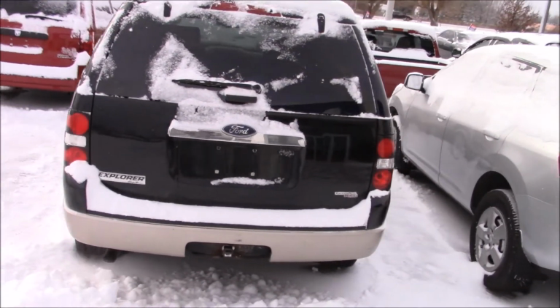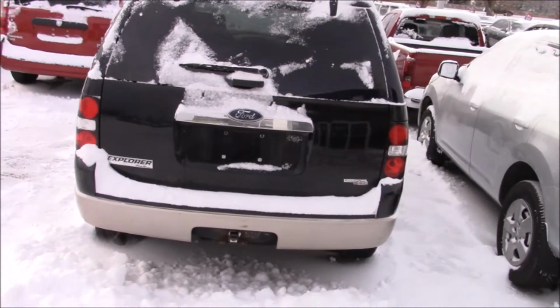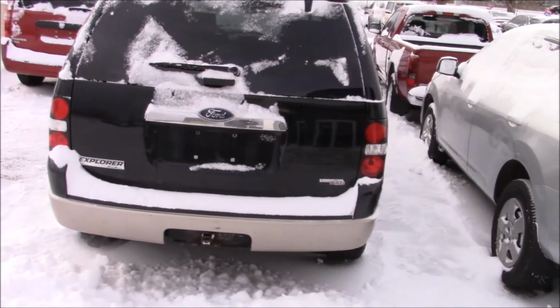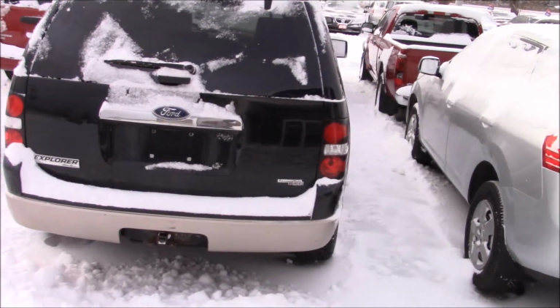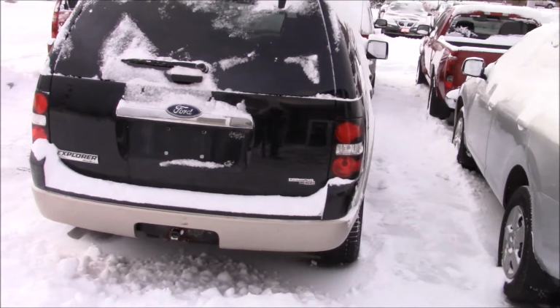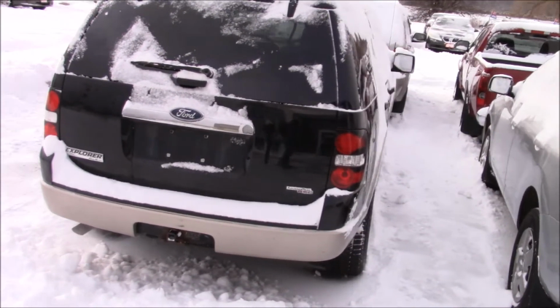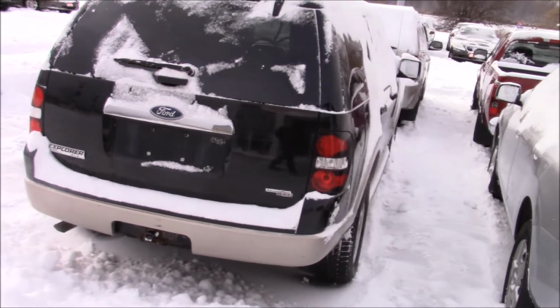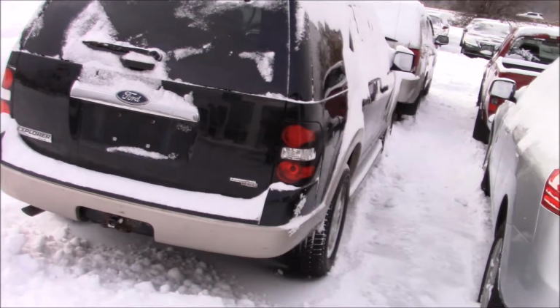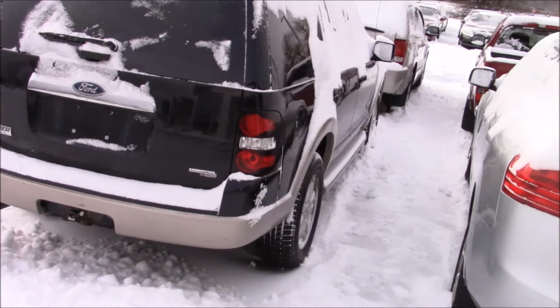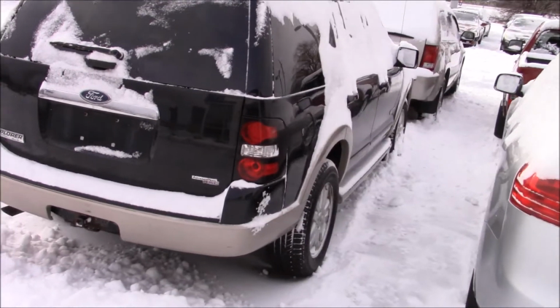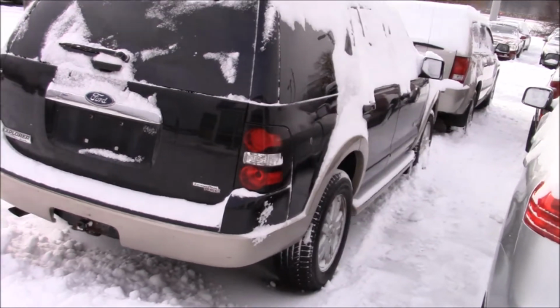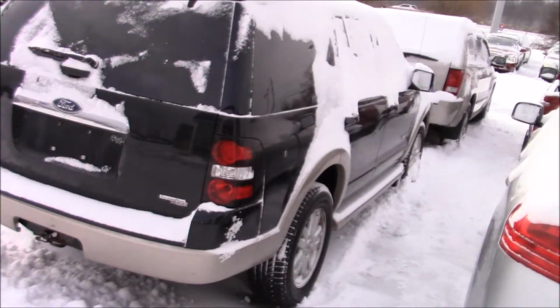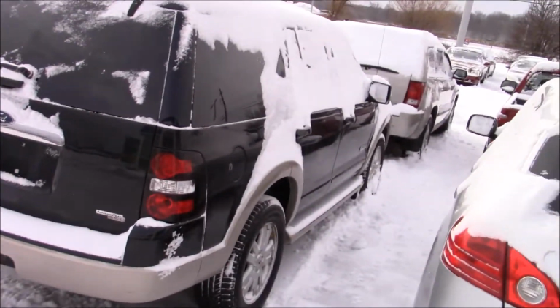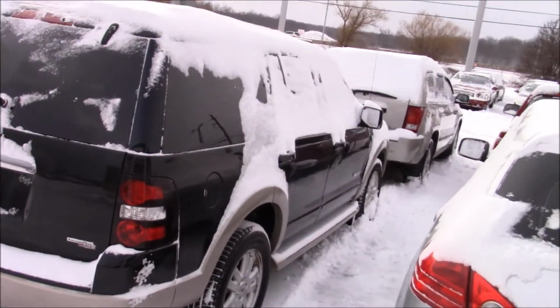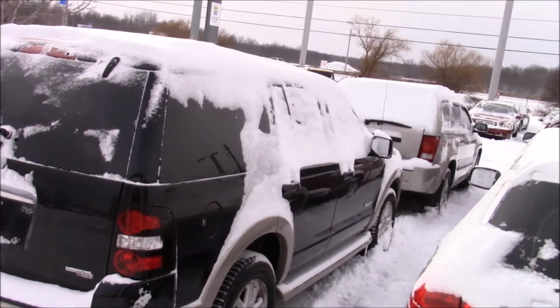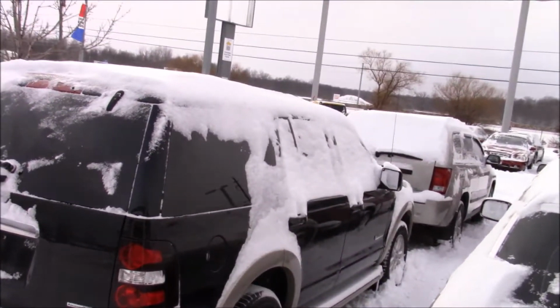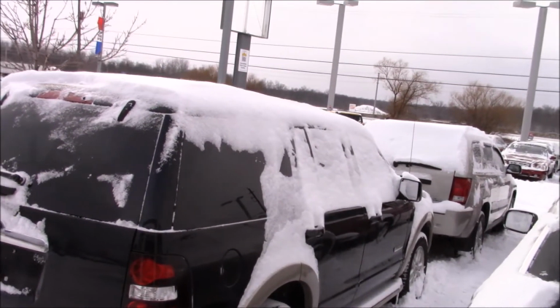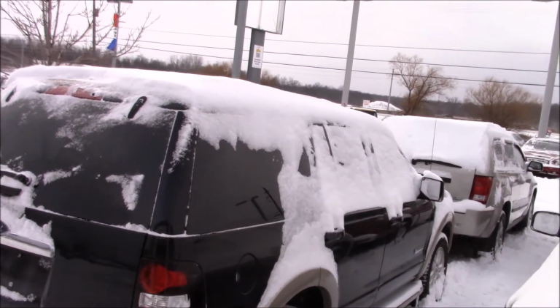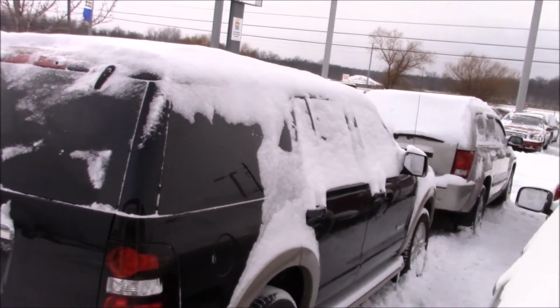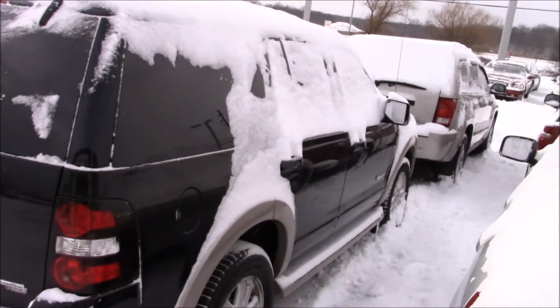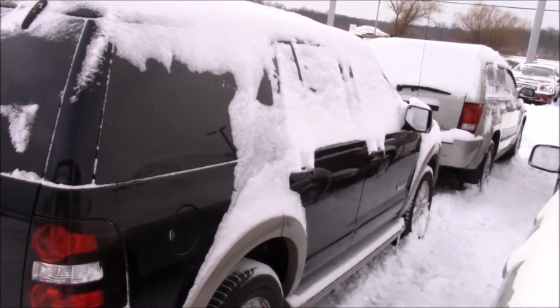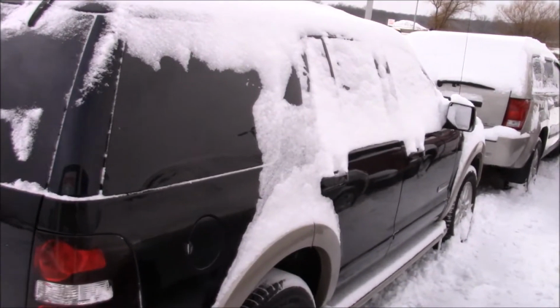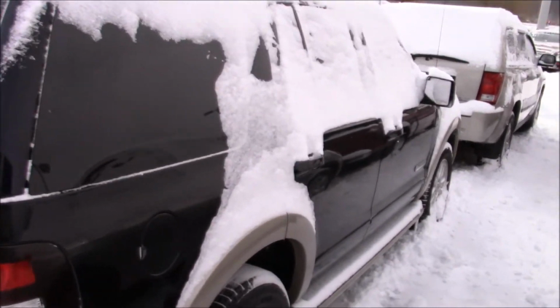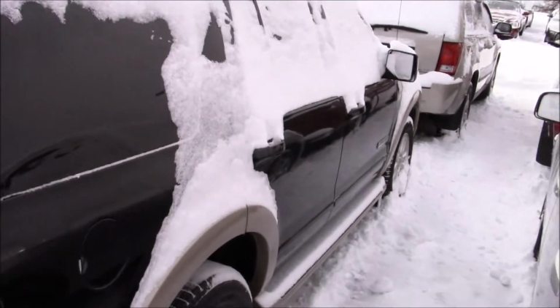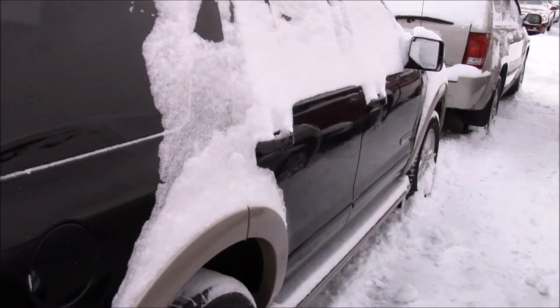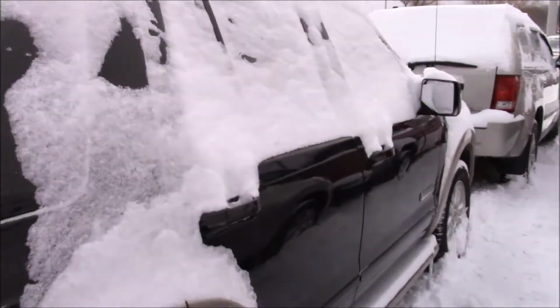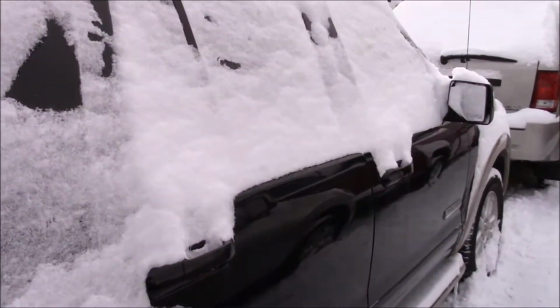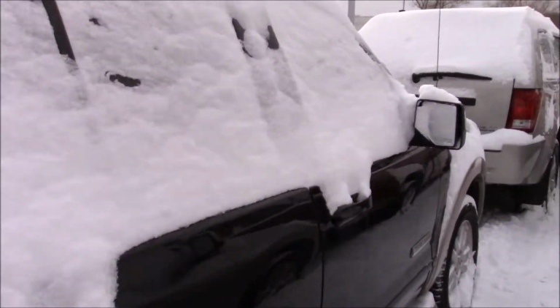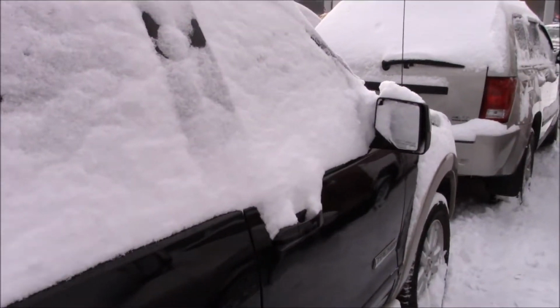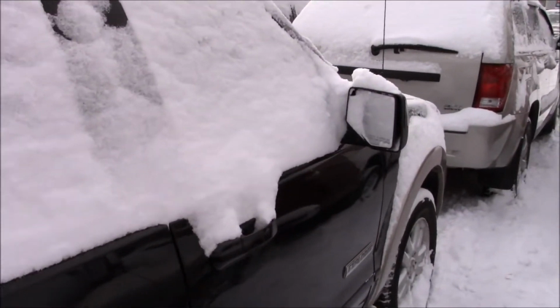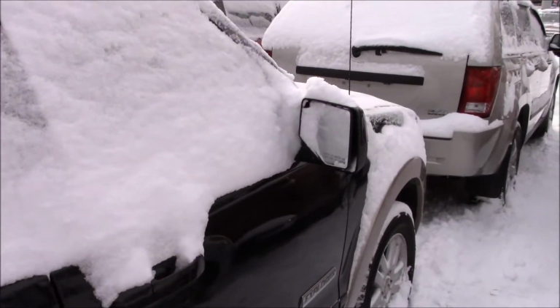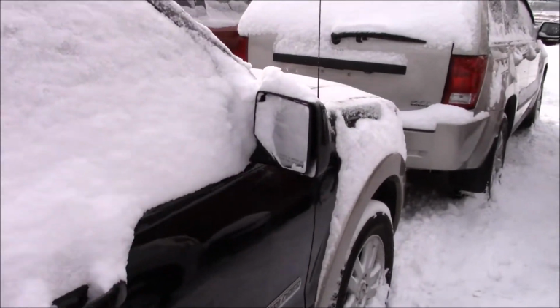This one has the advanced track stability control. Sorry, it does have some snow on it — I can't show you fully the vehicle, but yeah.